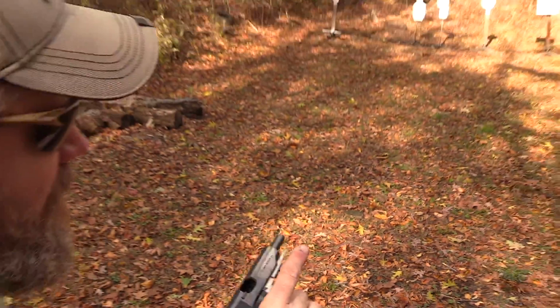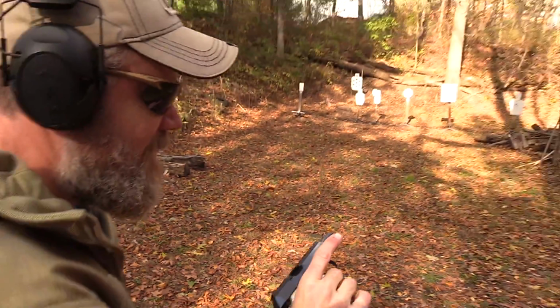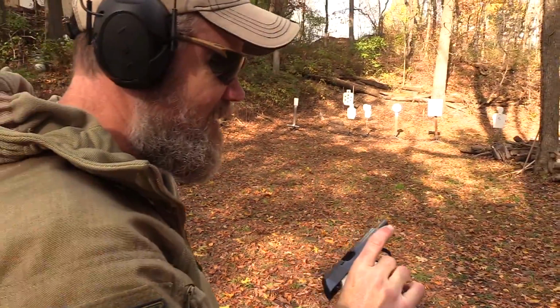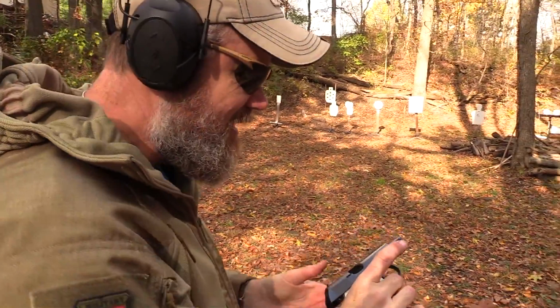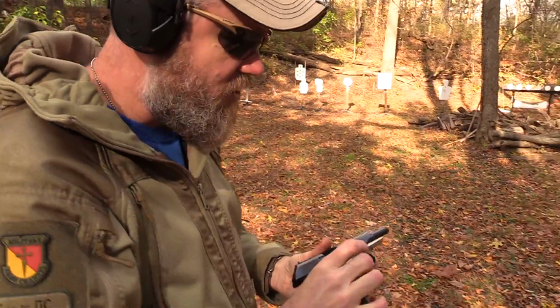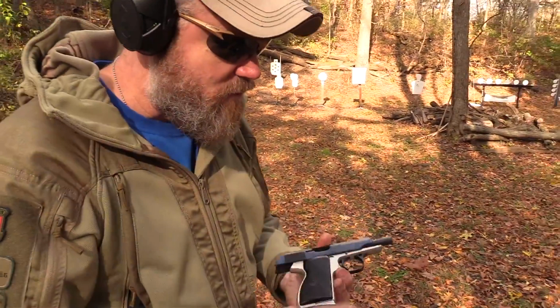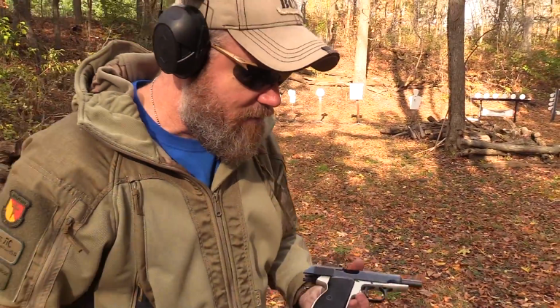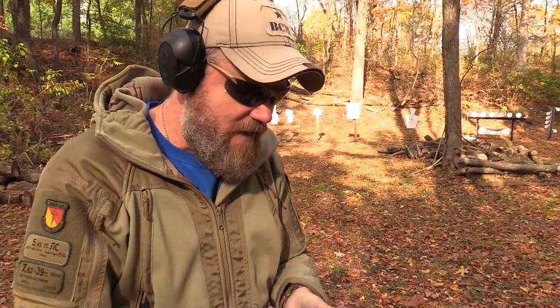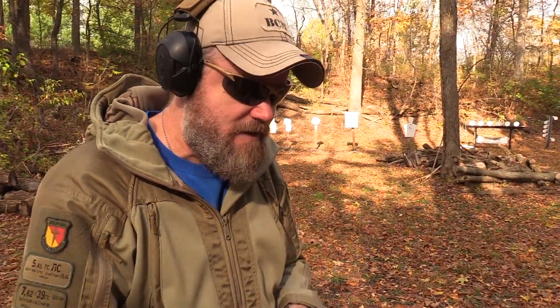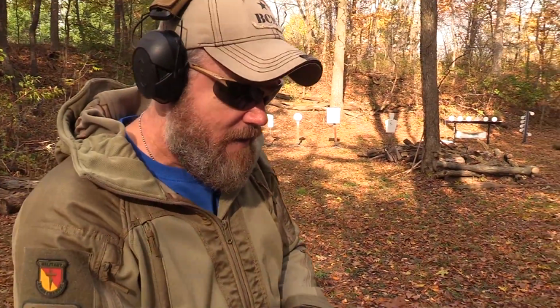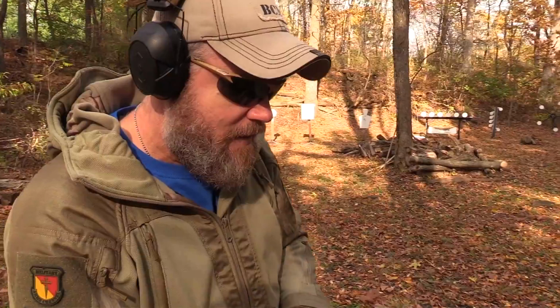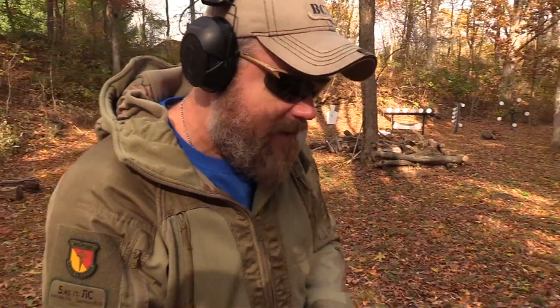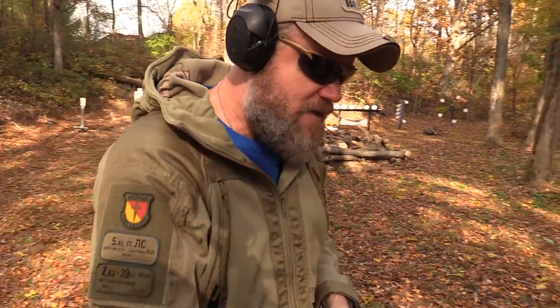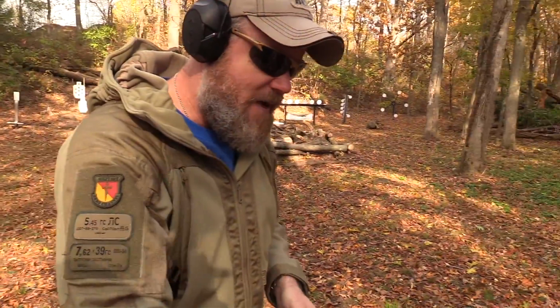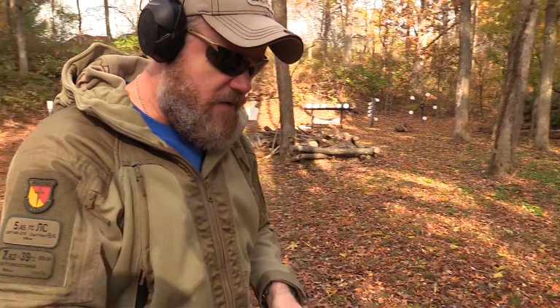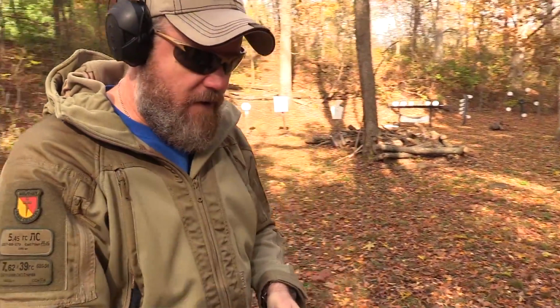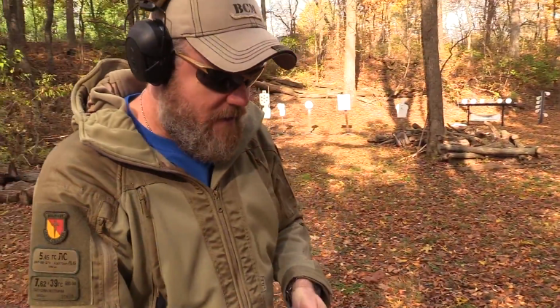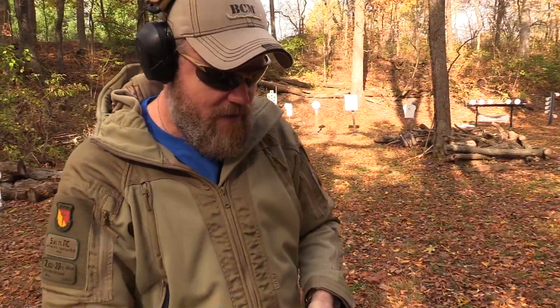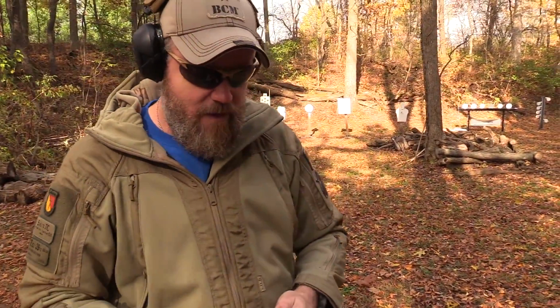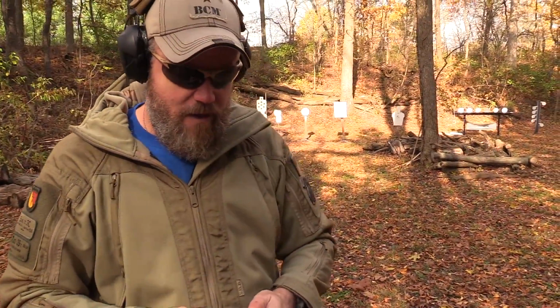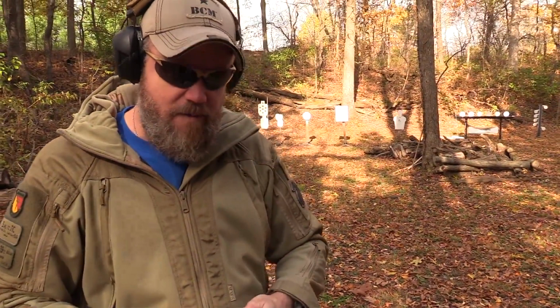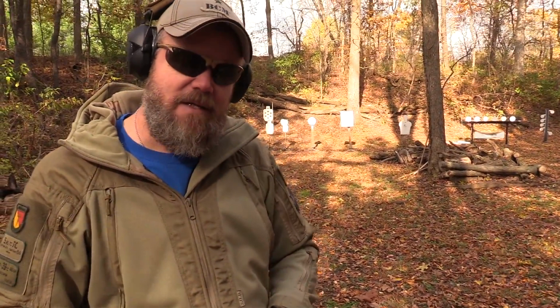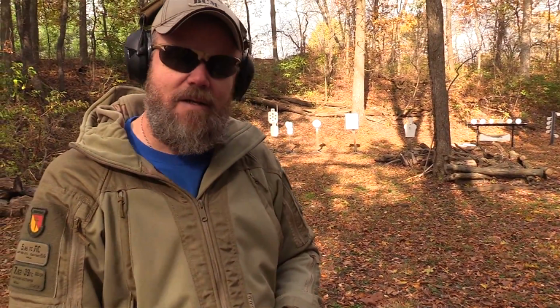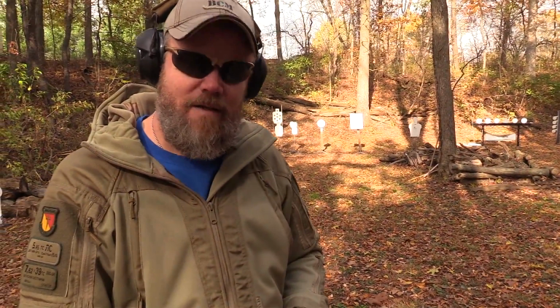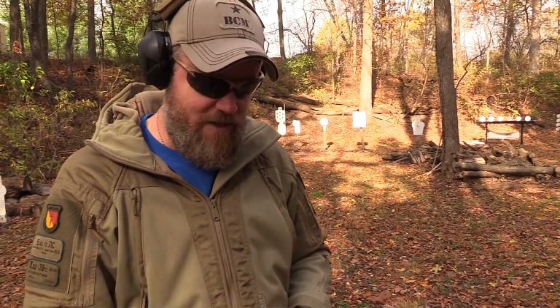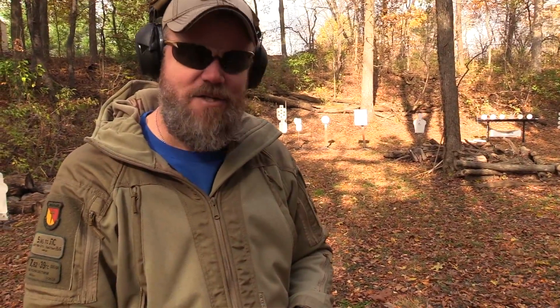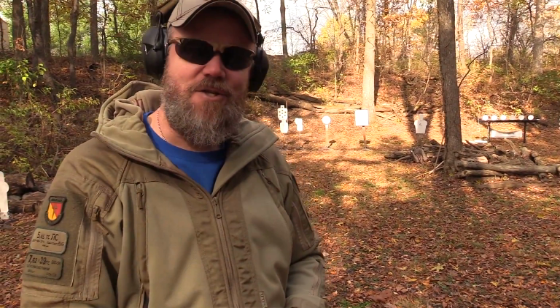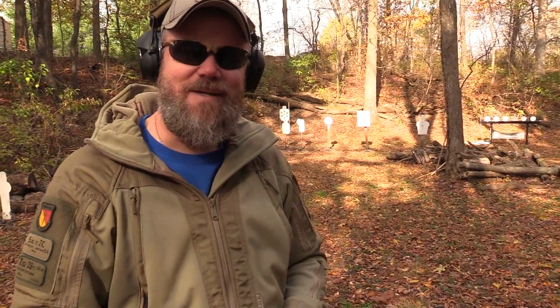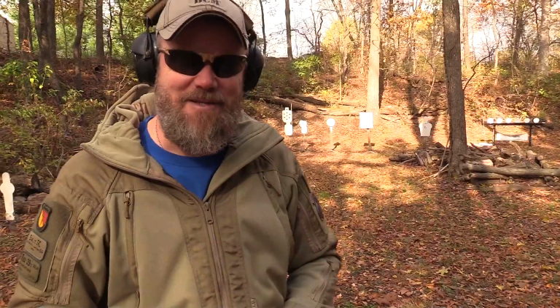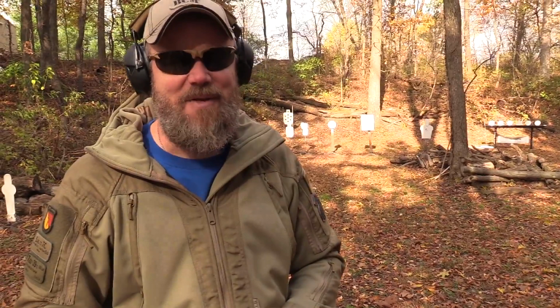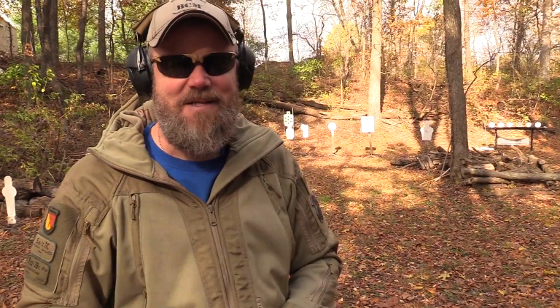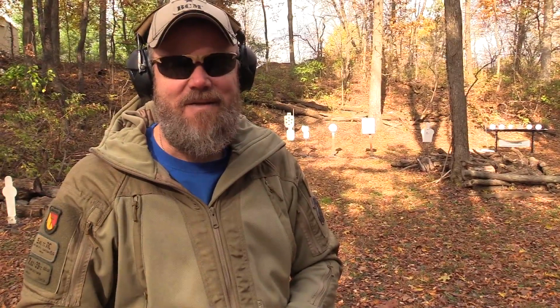This thing just shoots really, really nice. Don't take my word for it — I'll load the magazine and let Jason shoot it and see what he thinks of it.